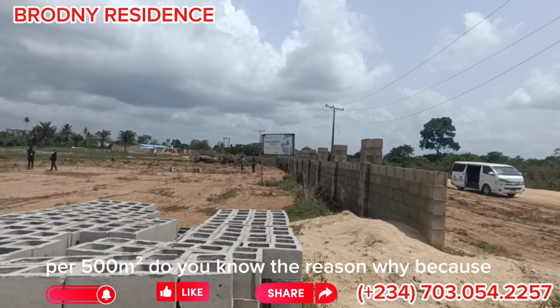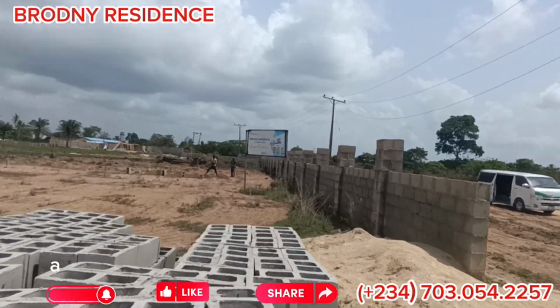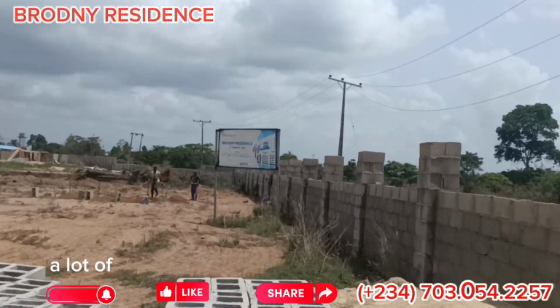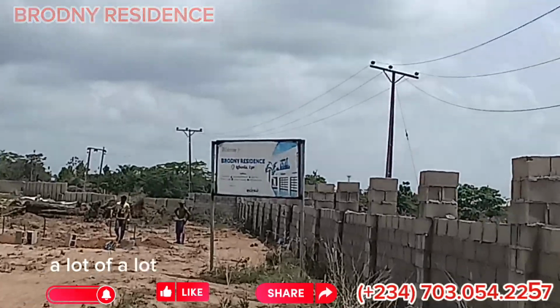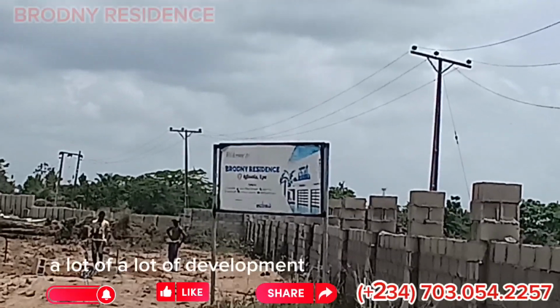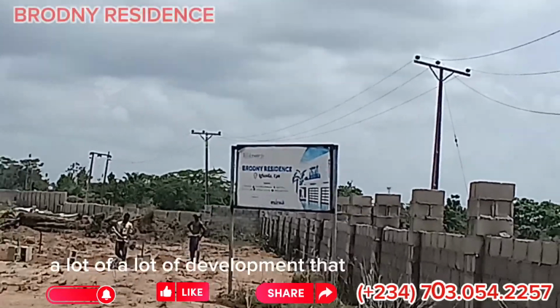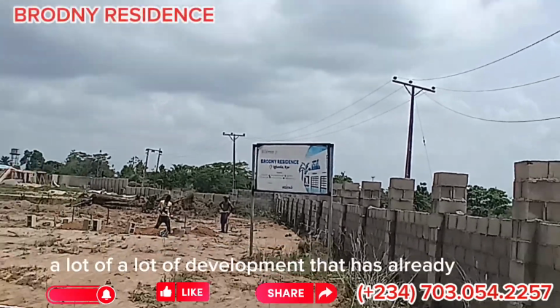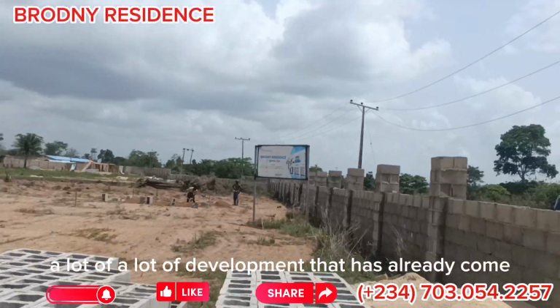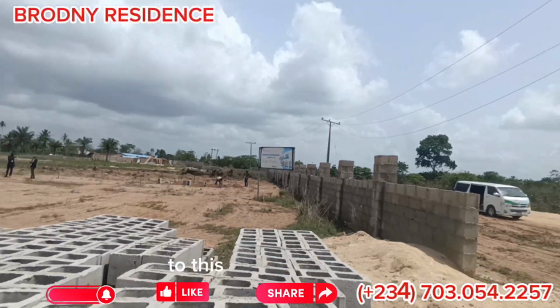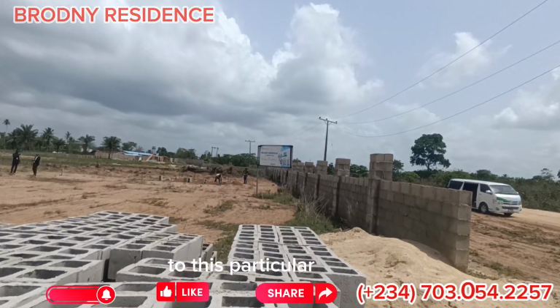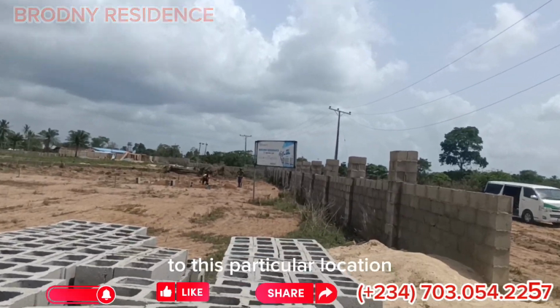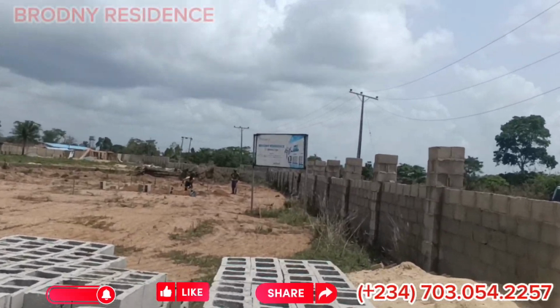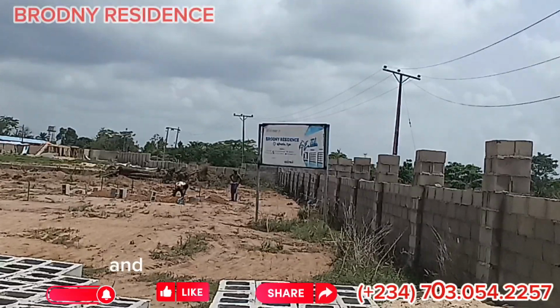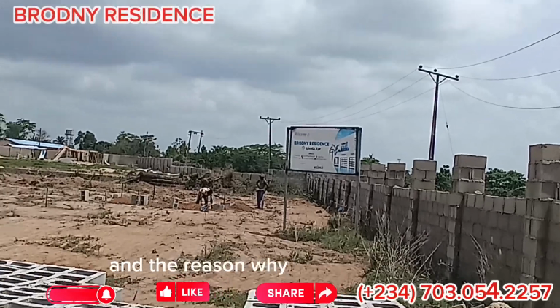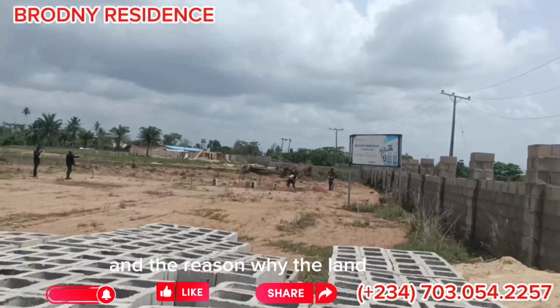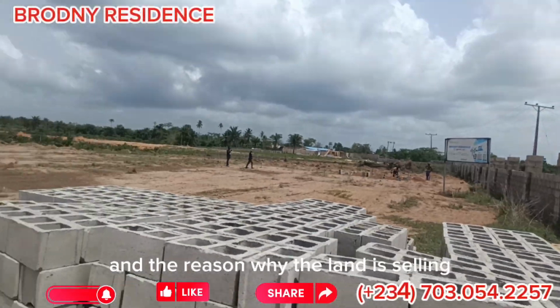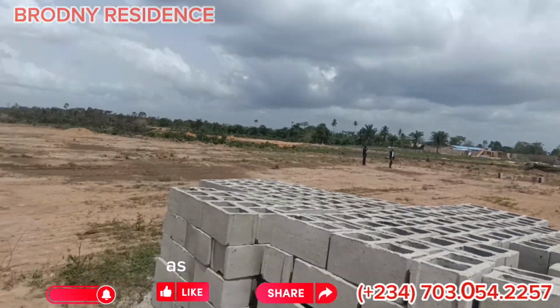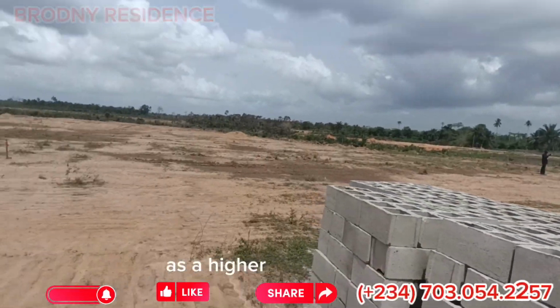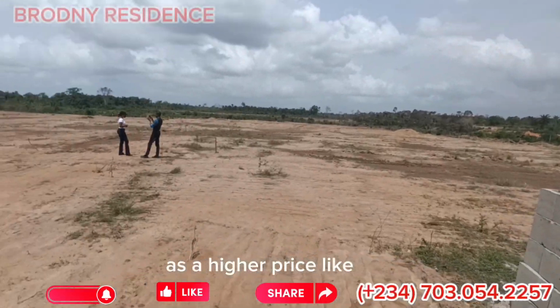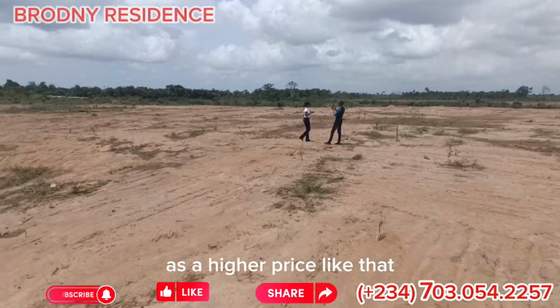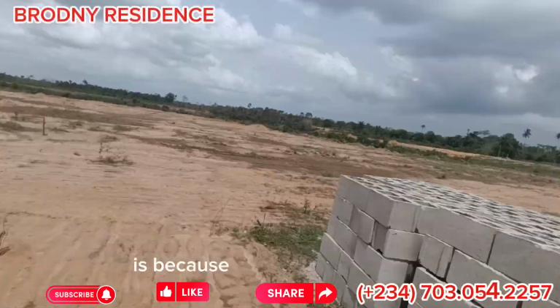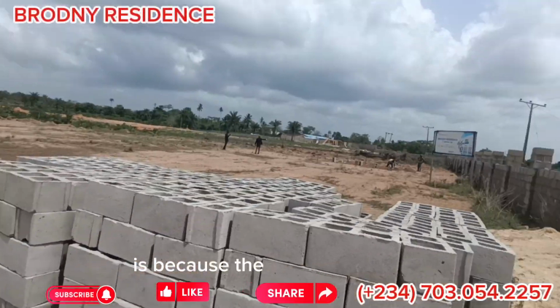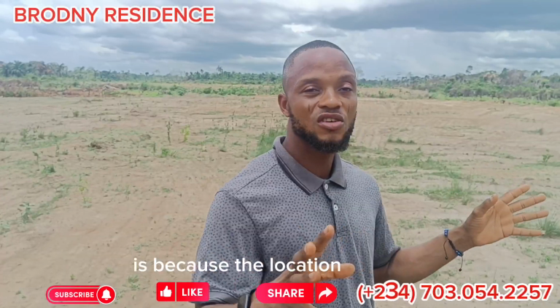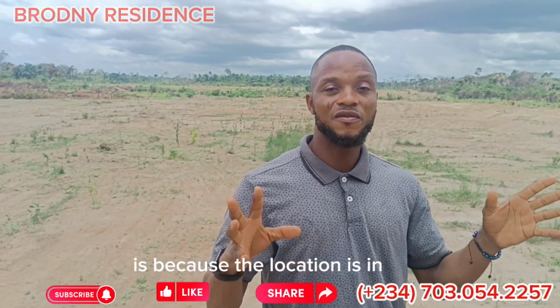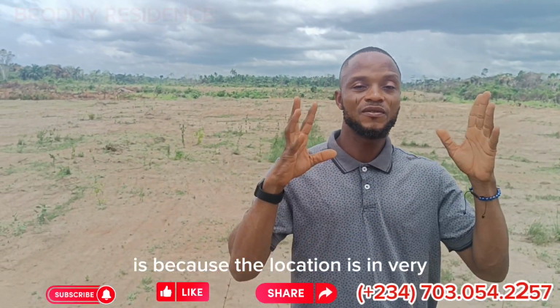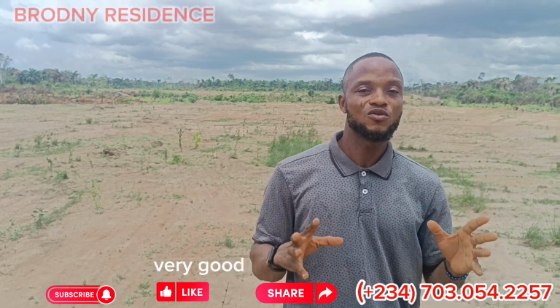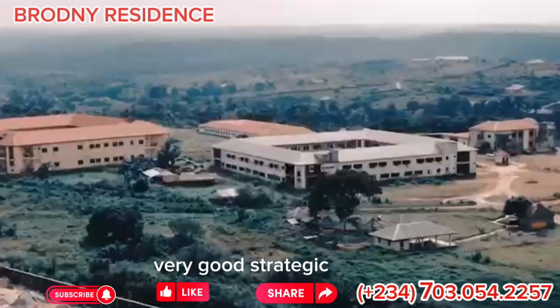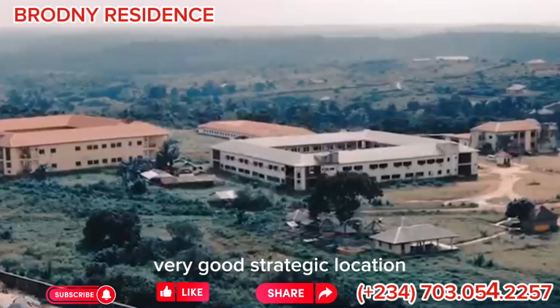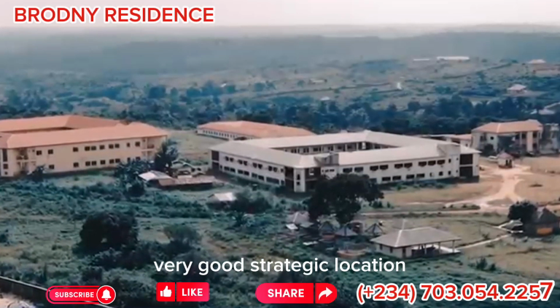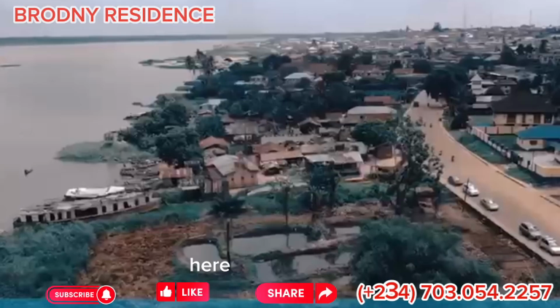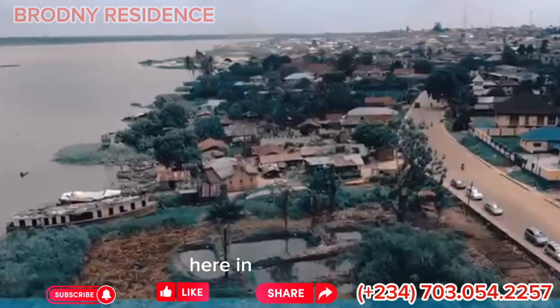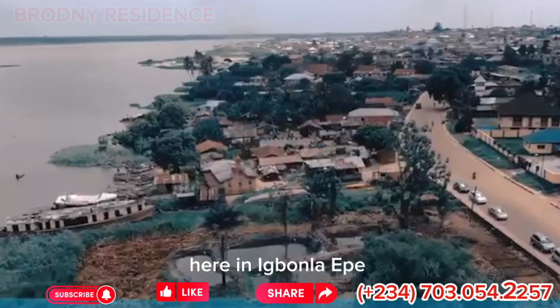Because of a lot of development that has already come to this particular location. The reason why the land is selling at a higher price like that is because this is a very strategic location here in Egola.